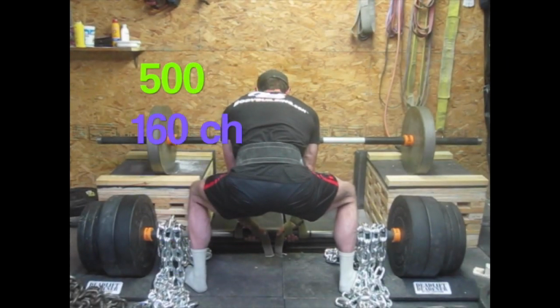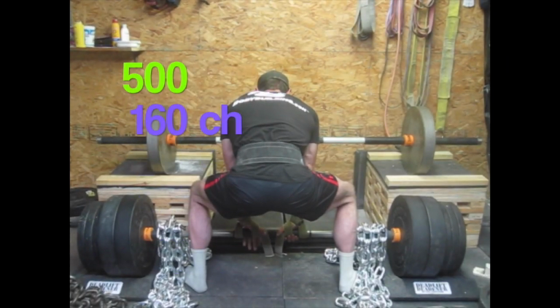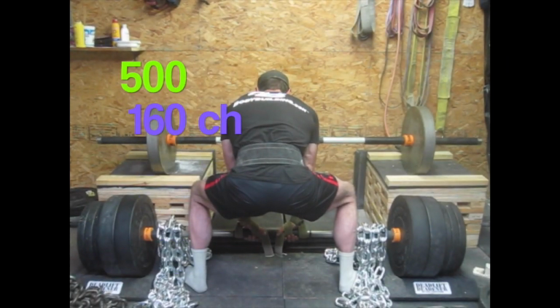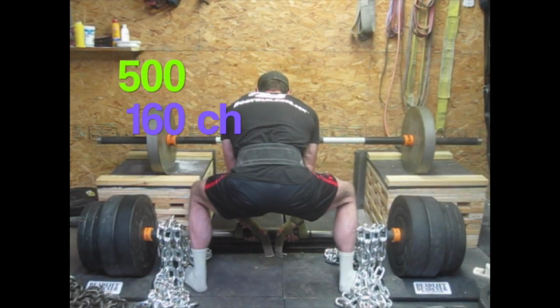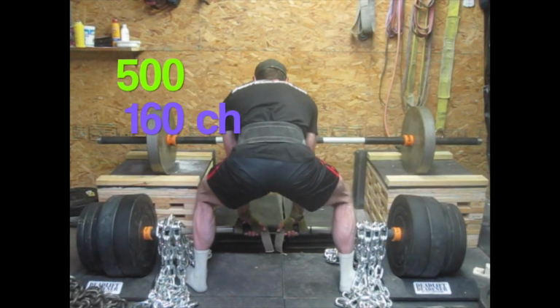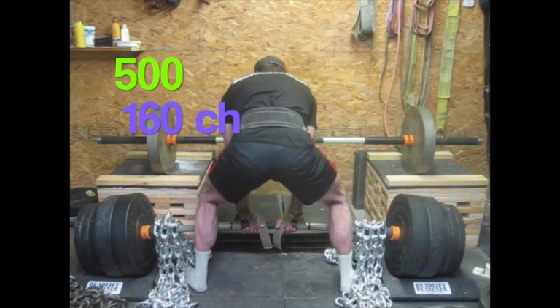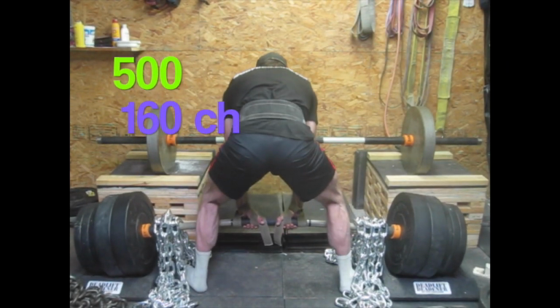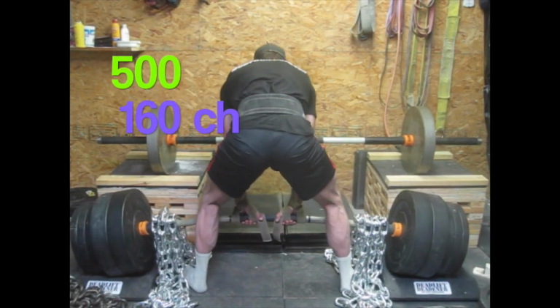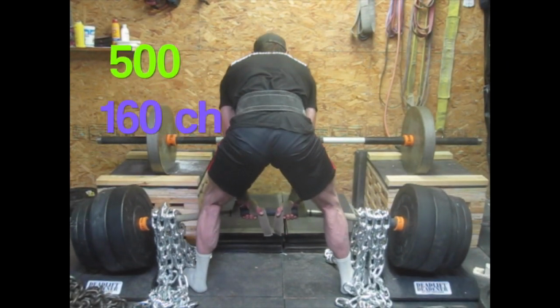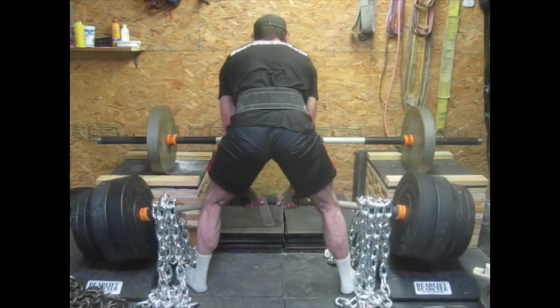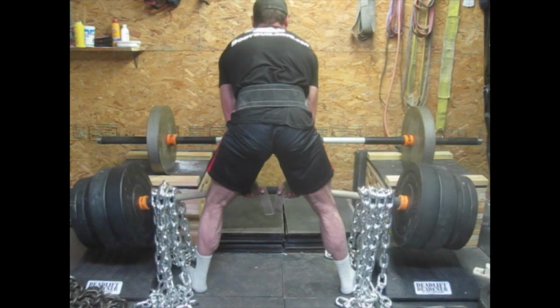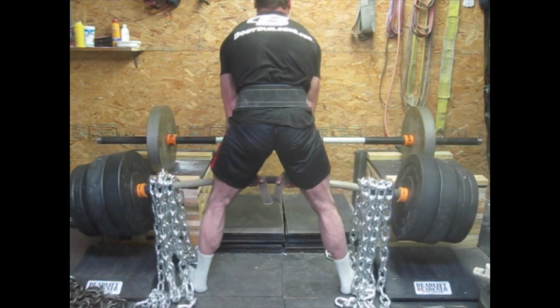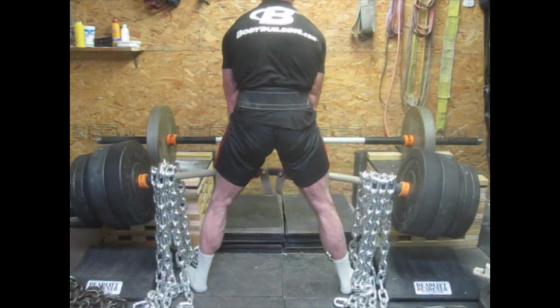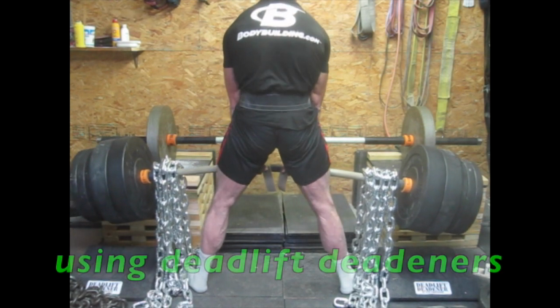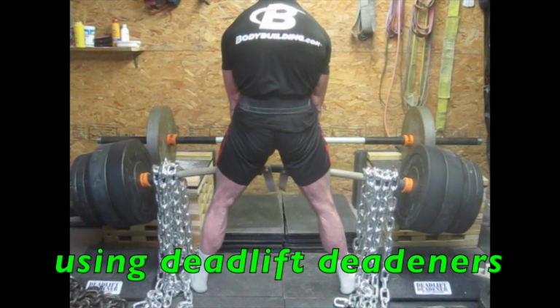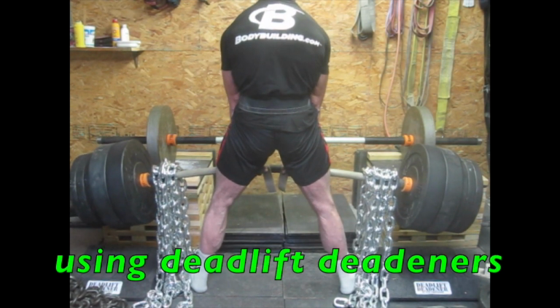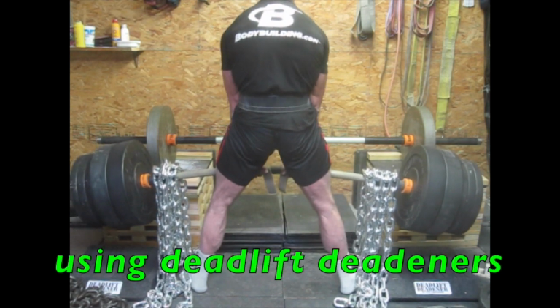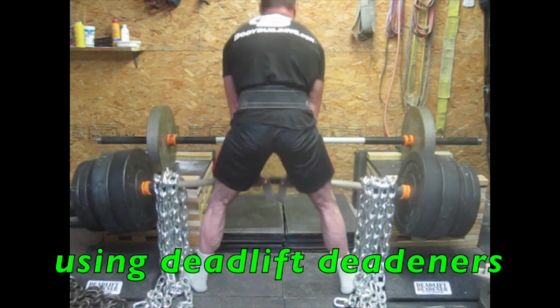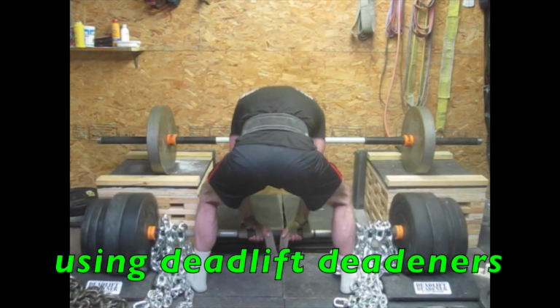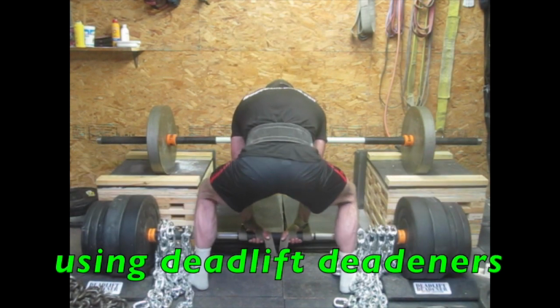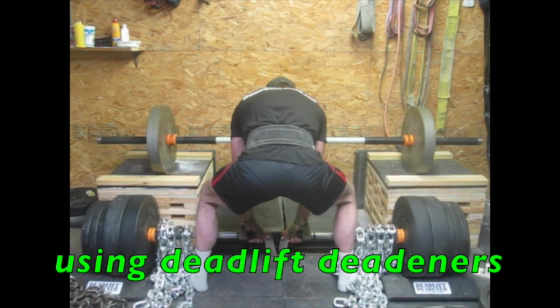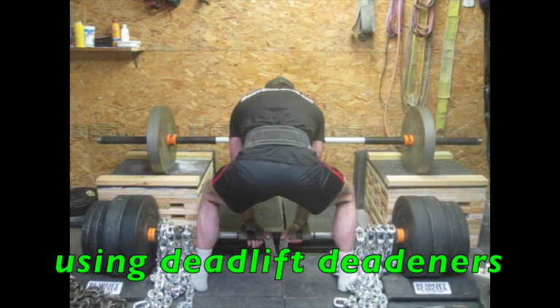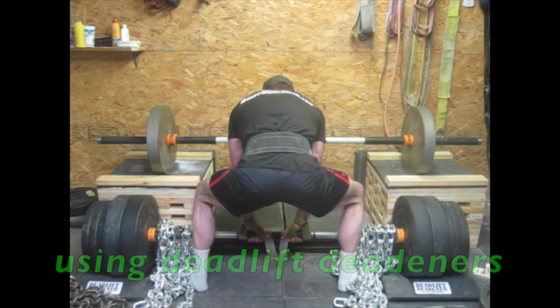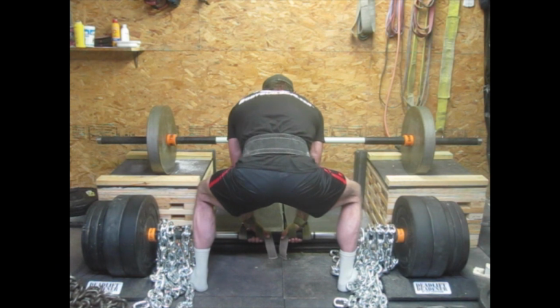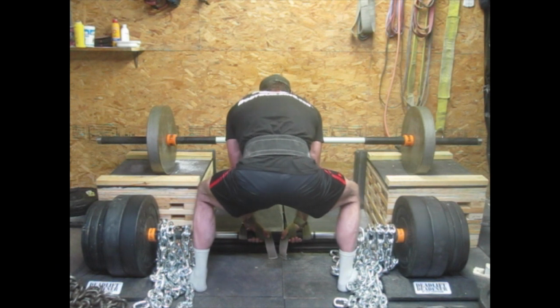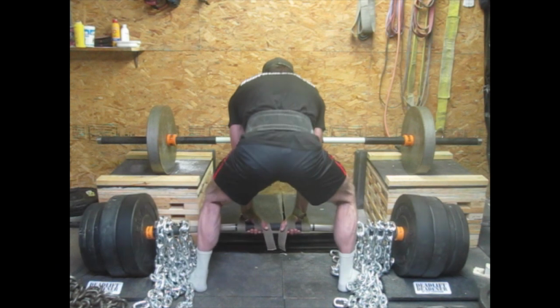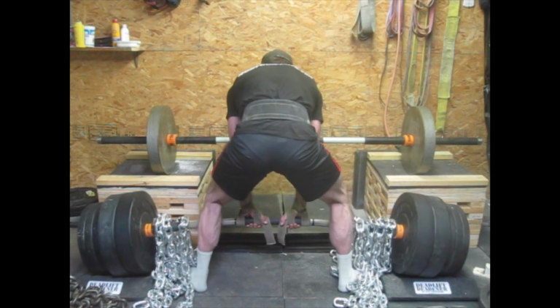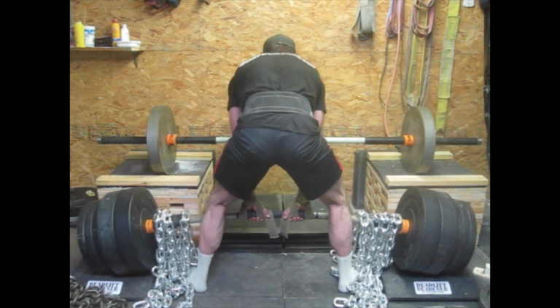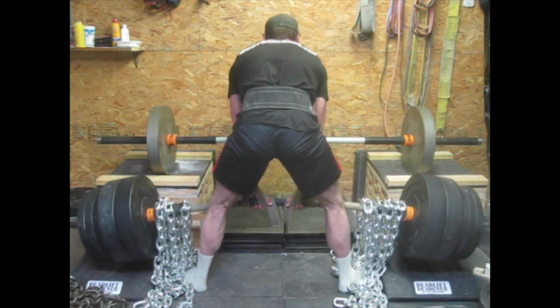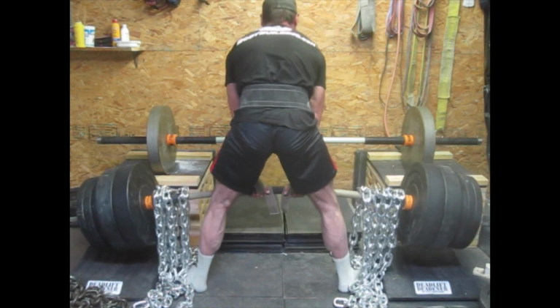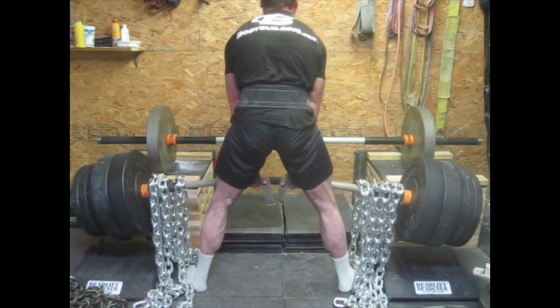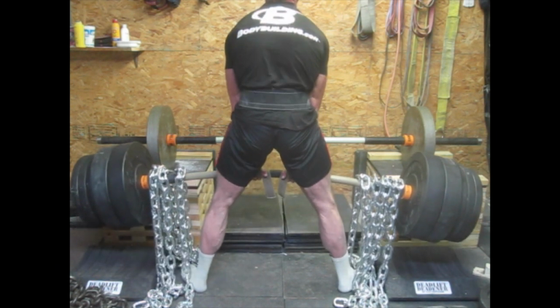I'm doing sumo pulls today with my Rhino HD flex bar. I'm using 160 pounds of chain and 500 on the bar. I got new bumper plates — I'm using them and I kind of like them. They kind of keep the shock of the bar down.